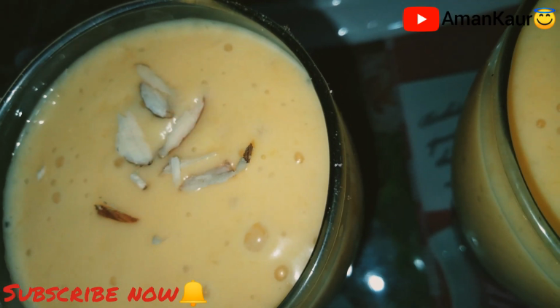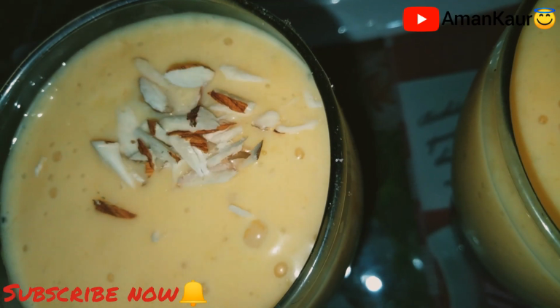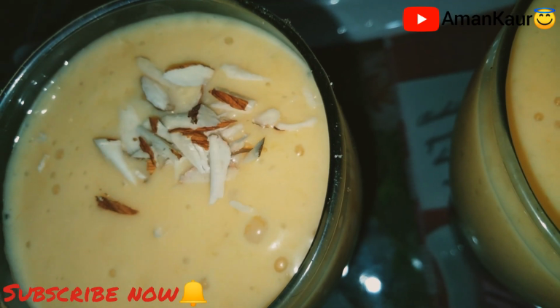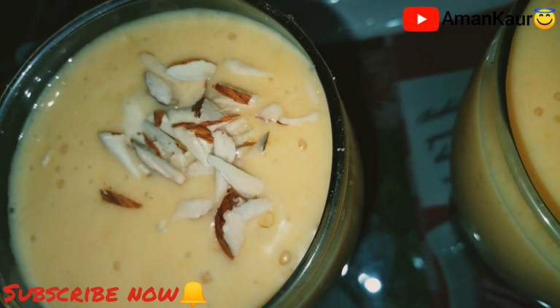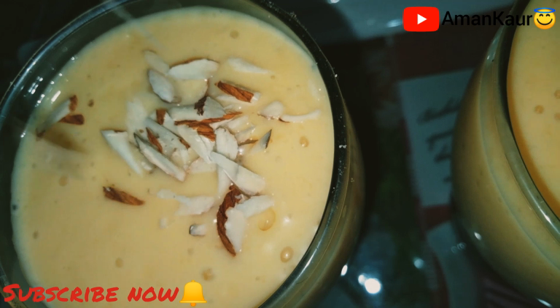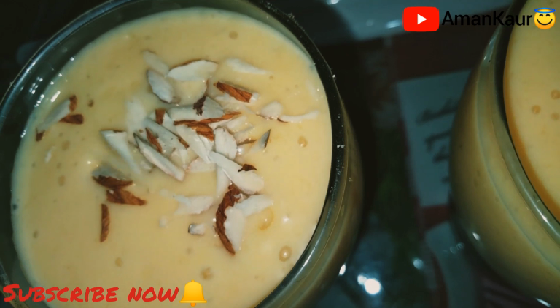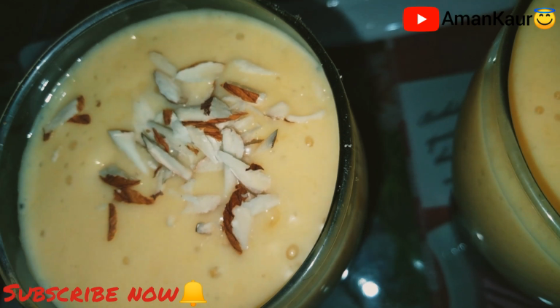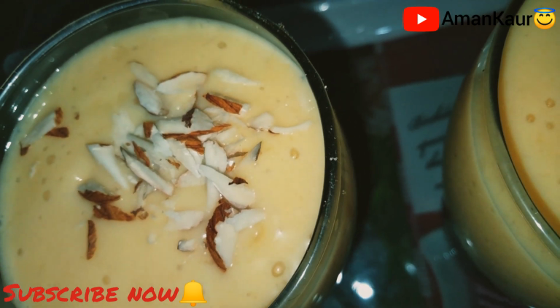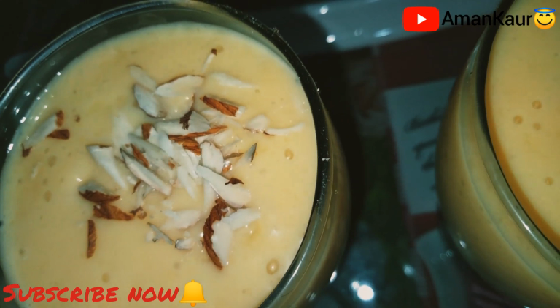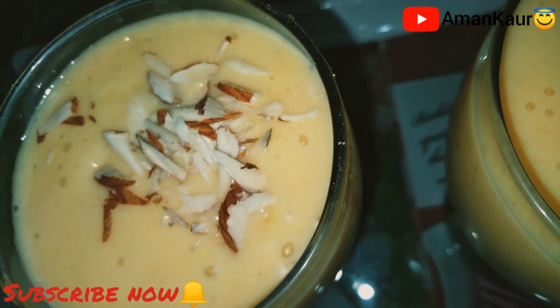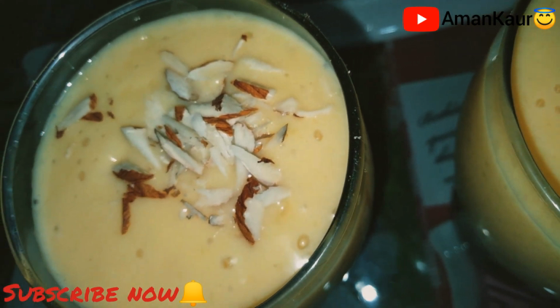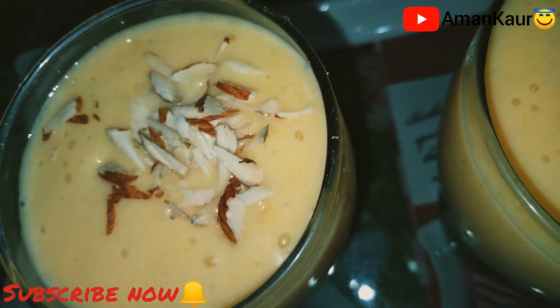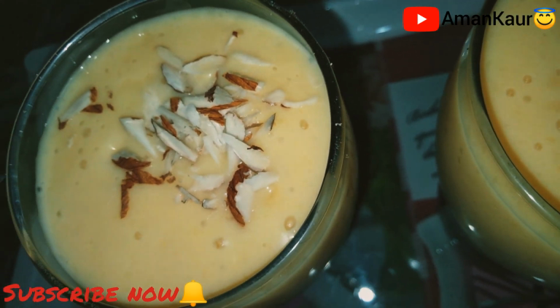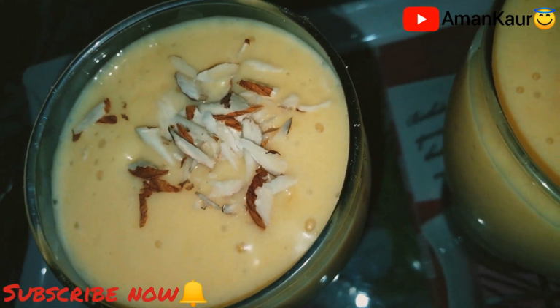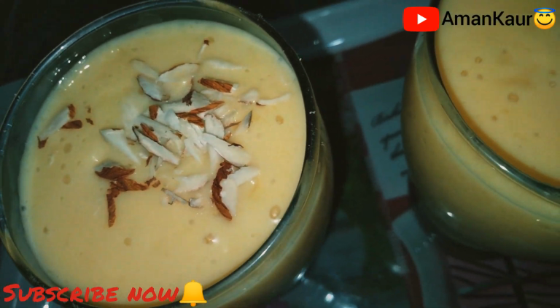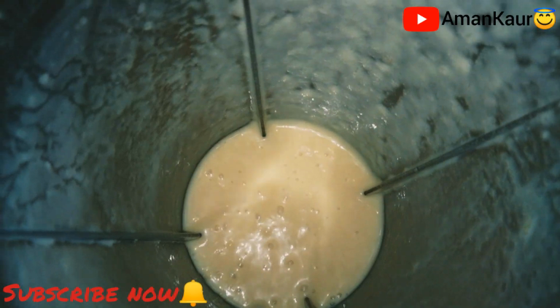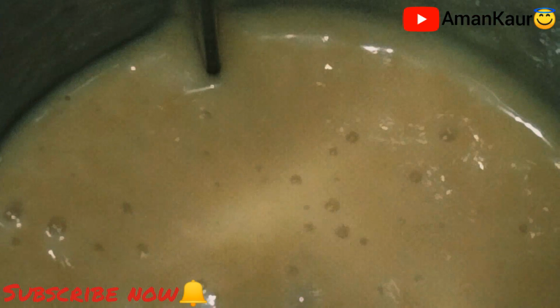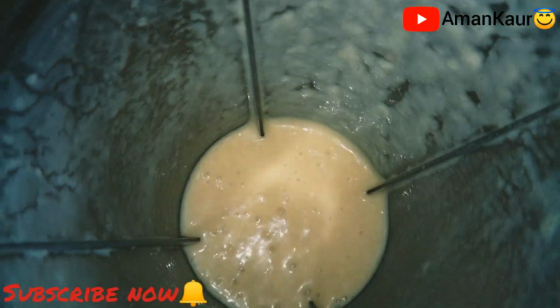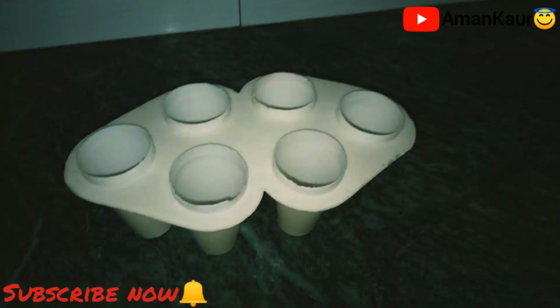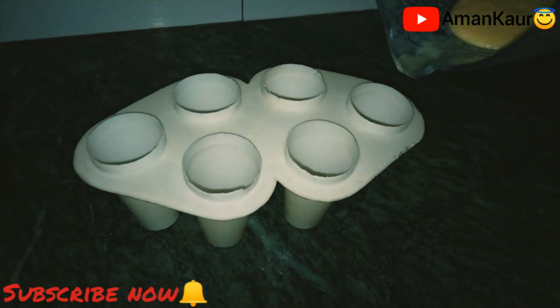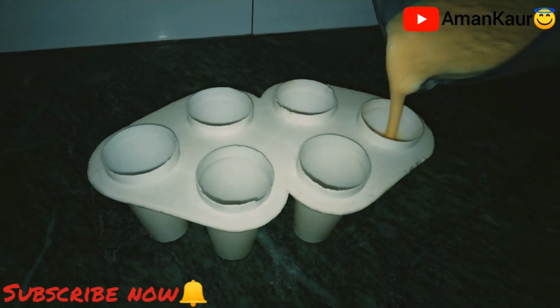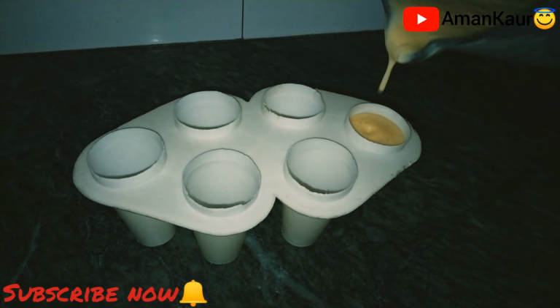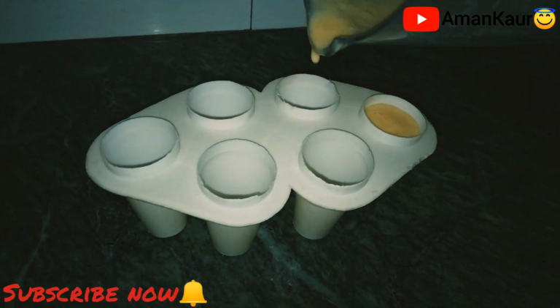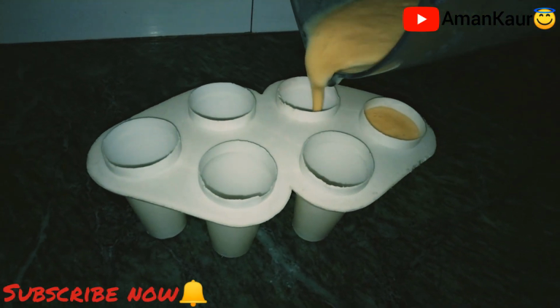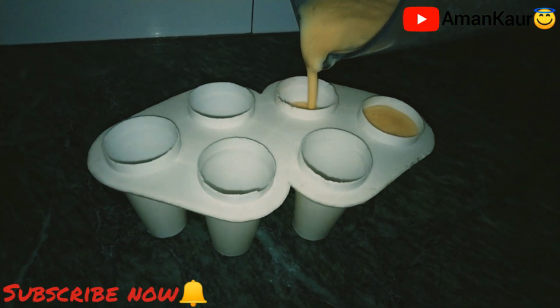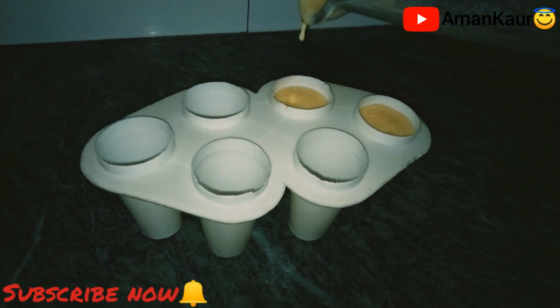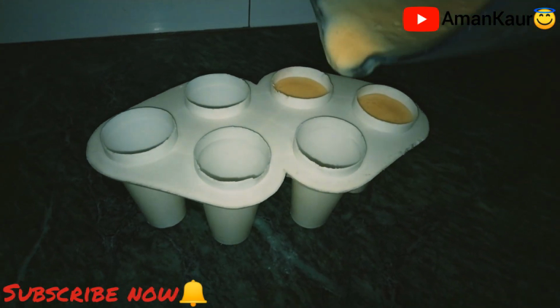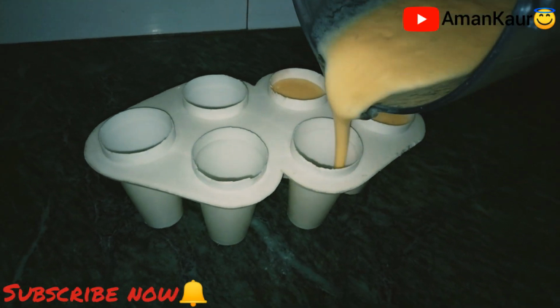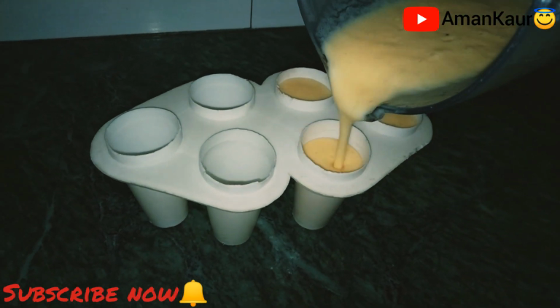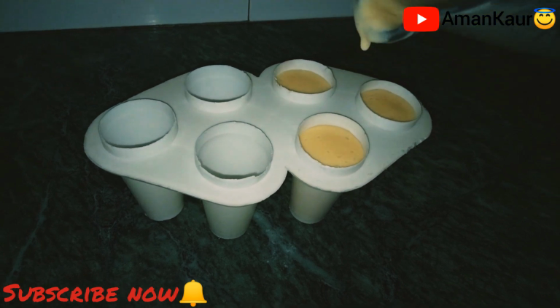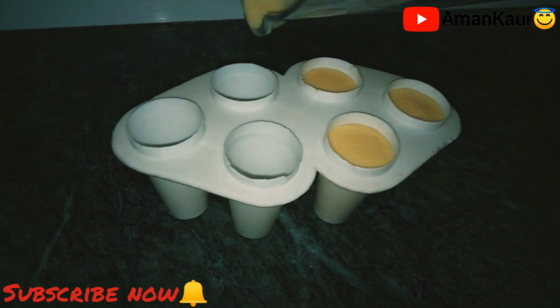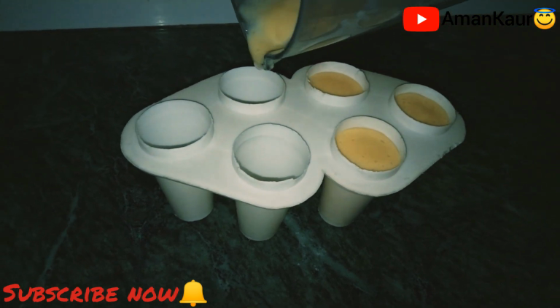I will add some crushed almonds in it — it is completely optional. If you like it, you can also add the mango shake into ice cream, and add ice cream on top.